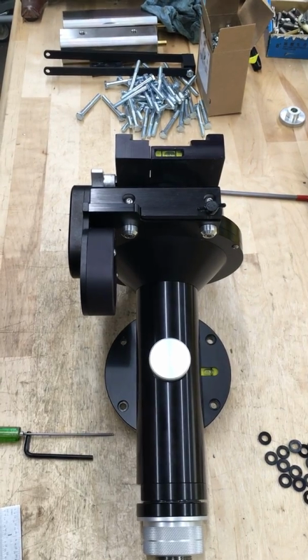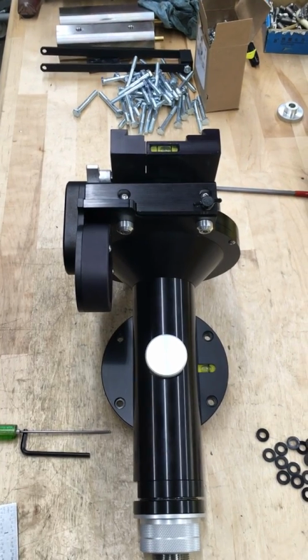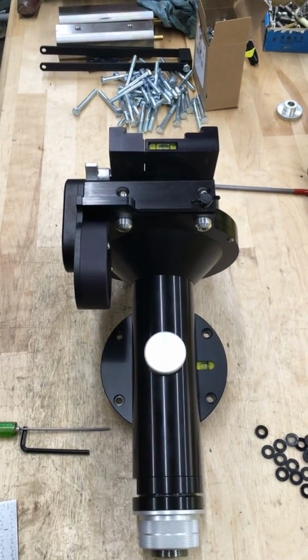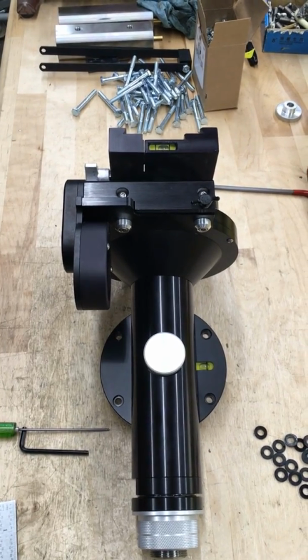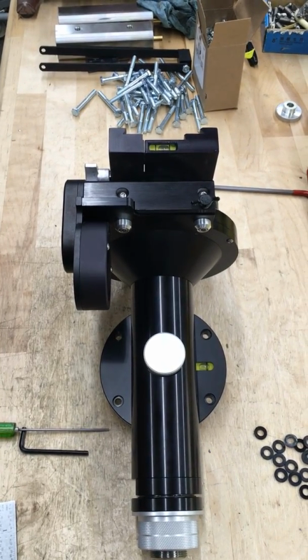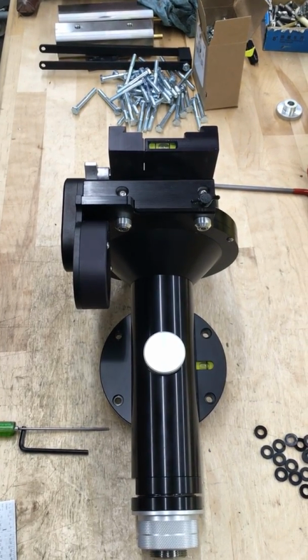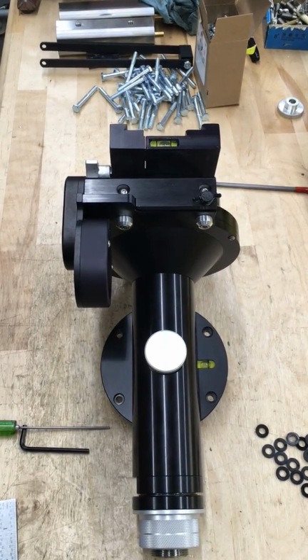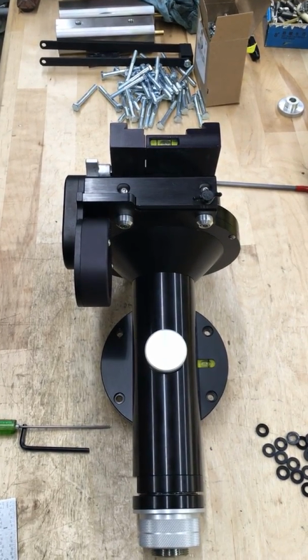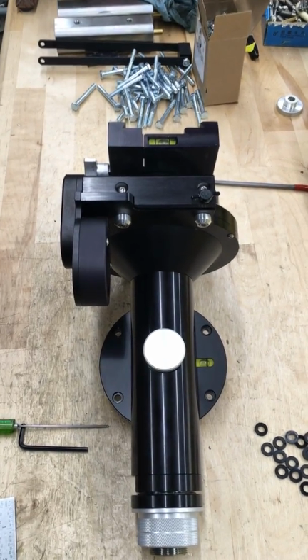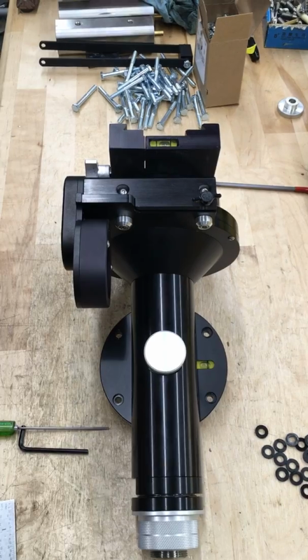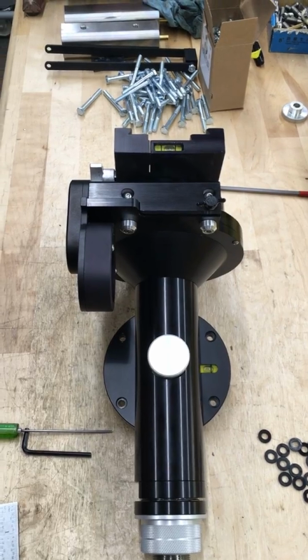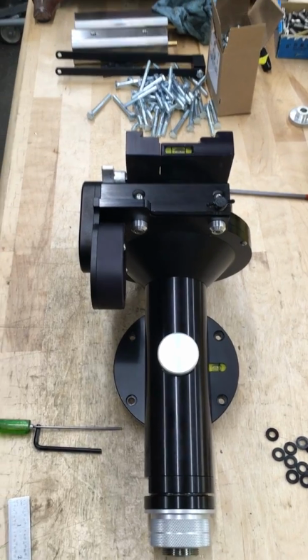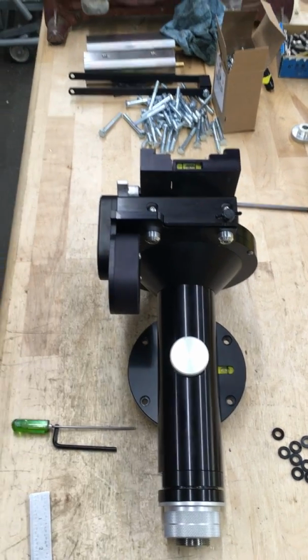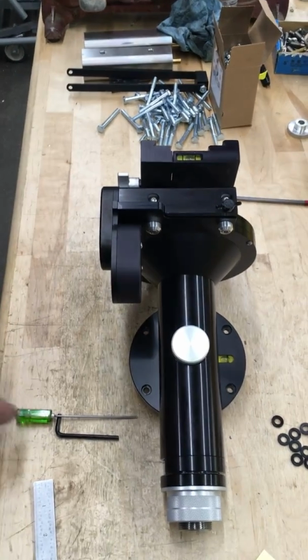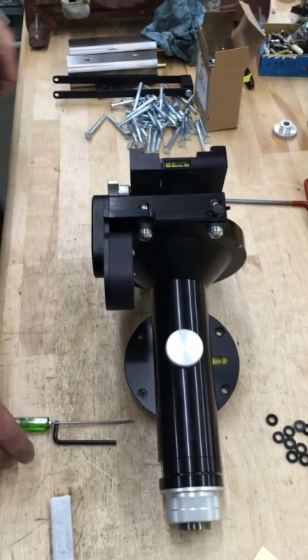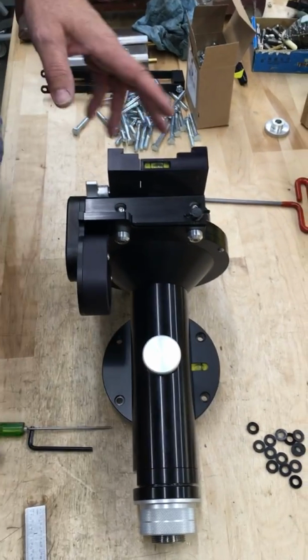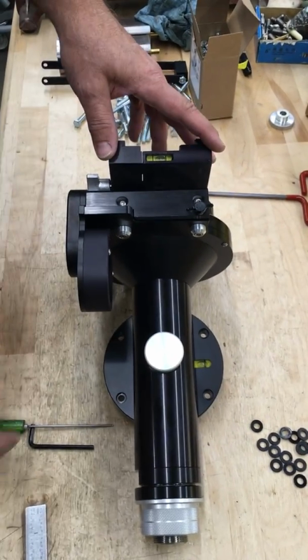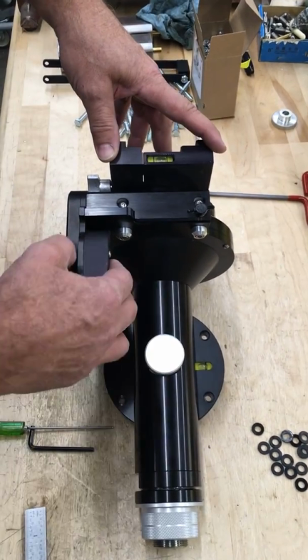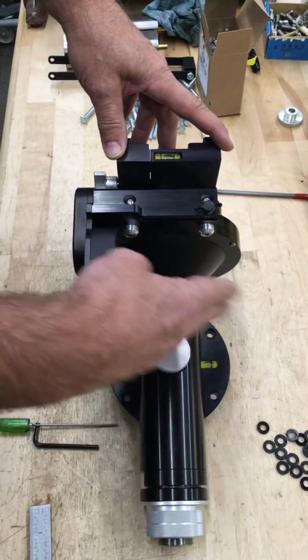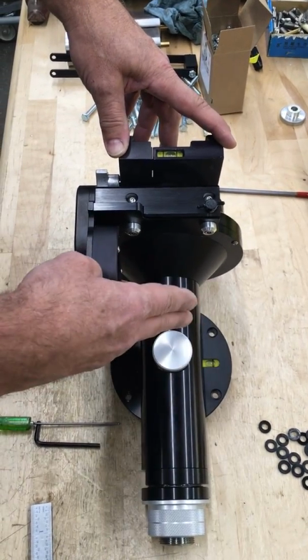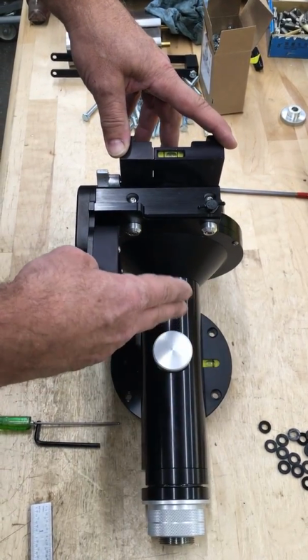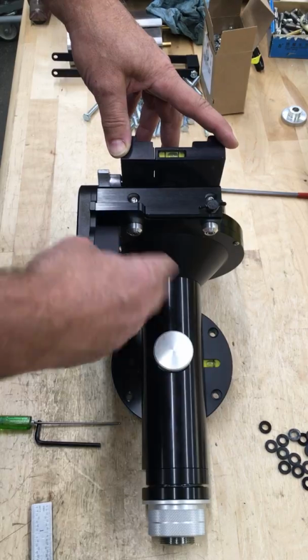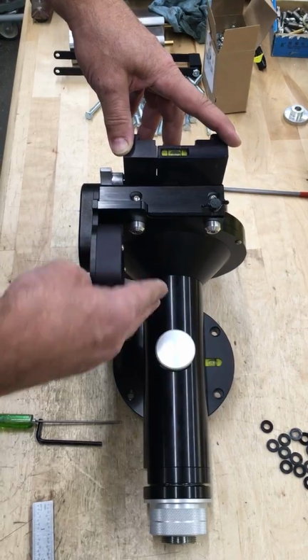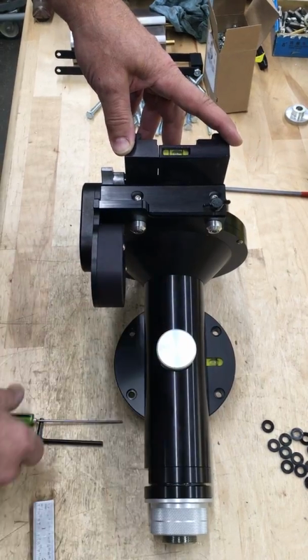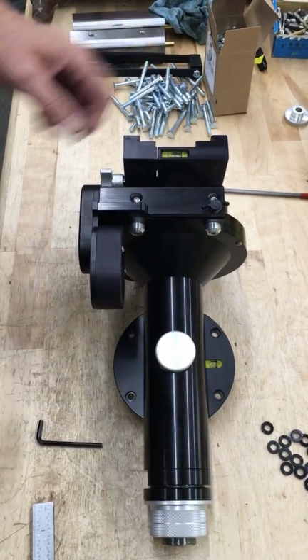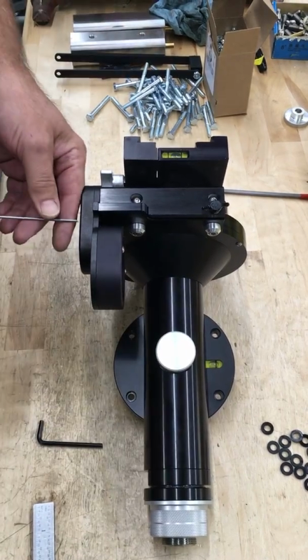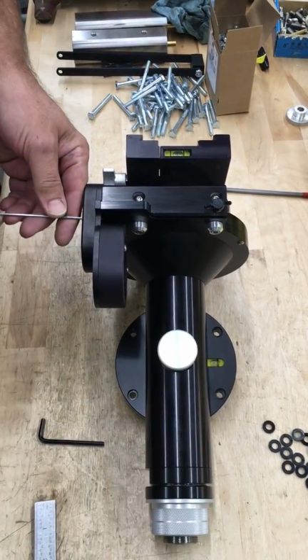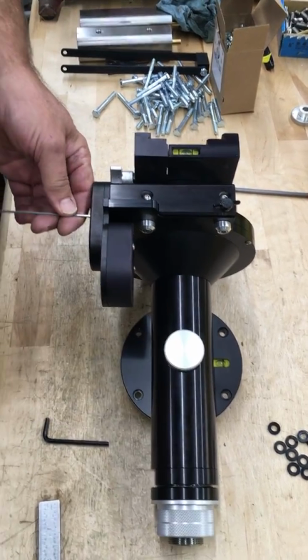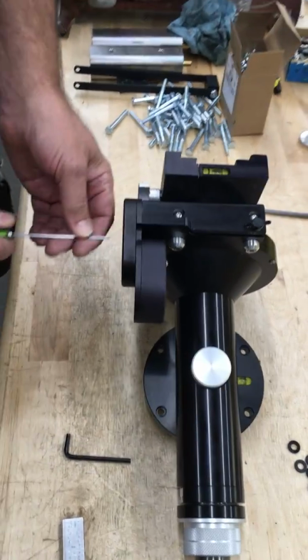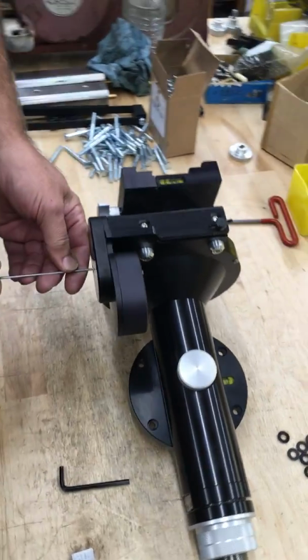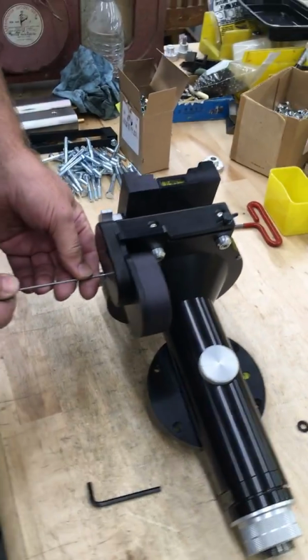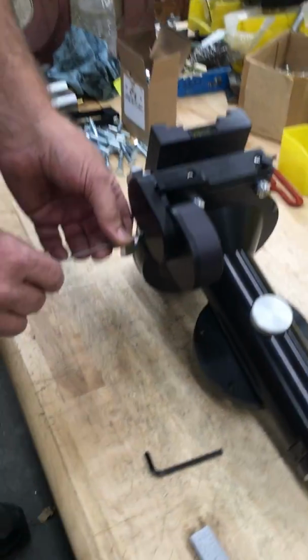This is how to adjust the new one-piece worm. The first thing you want to do is remove the motor off the mount. Then open up the side here.